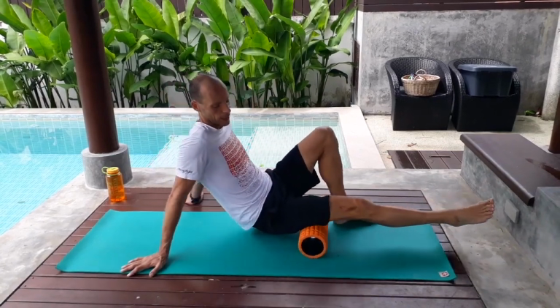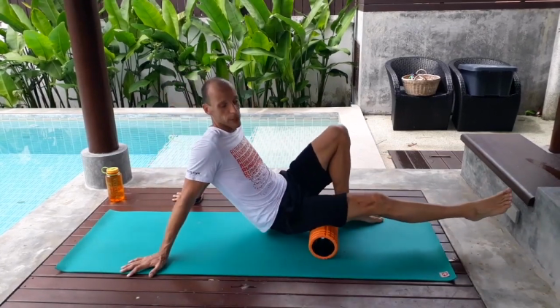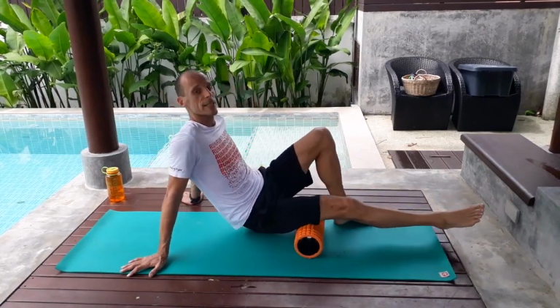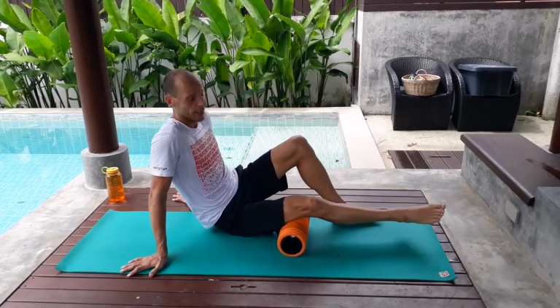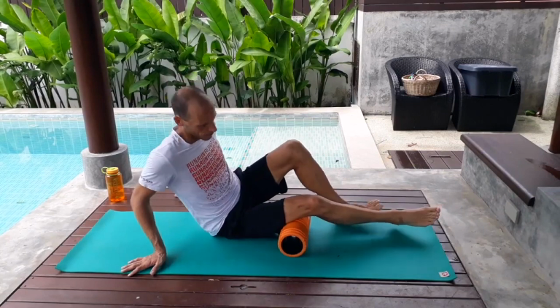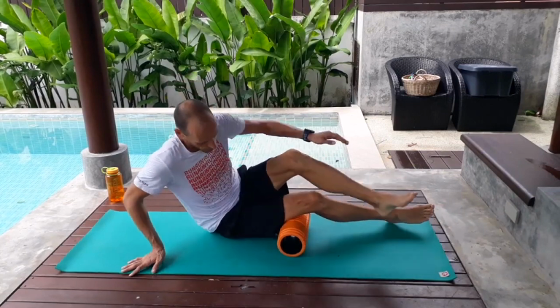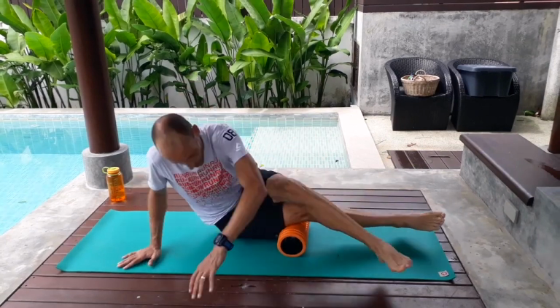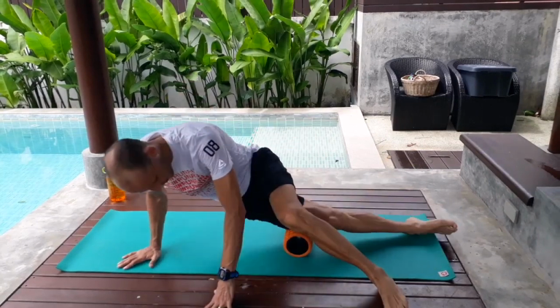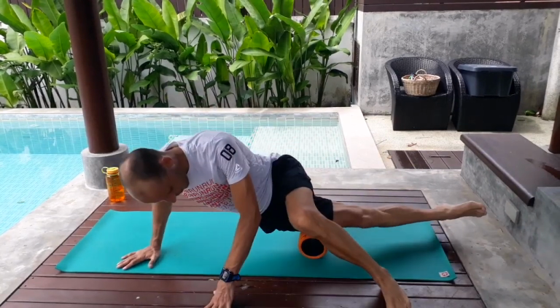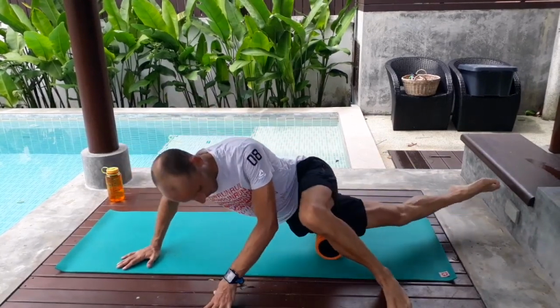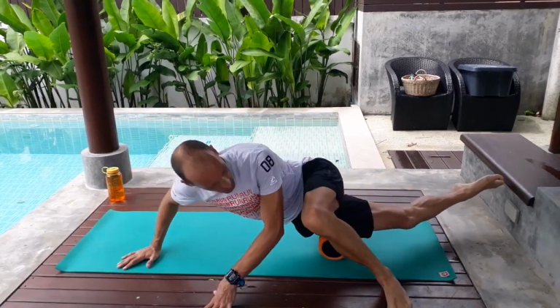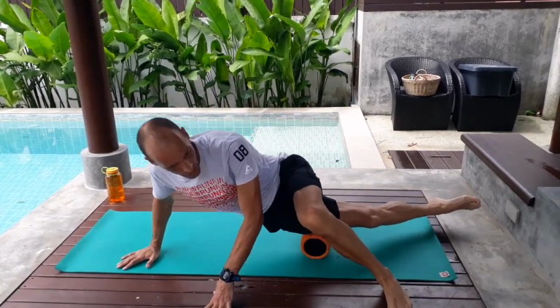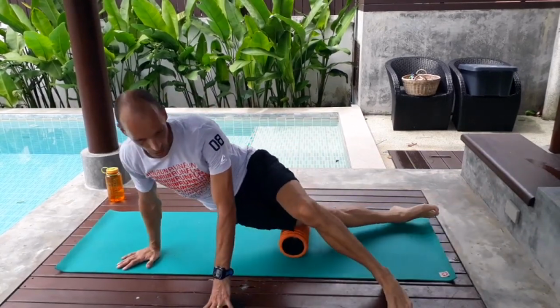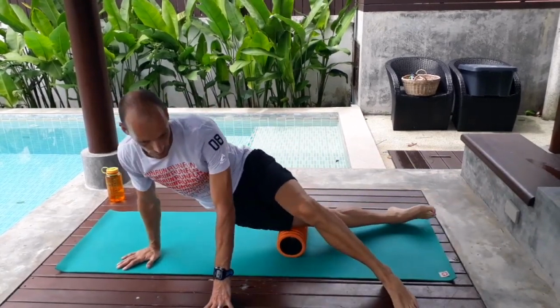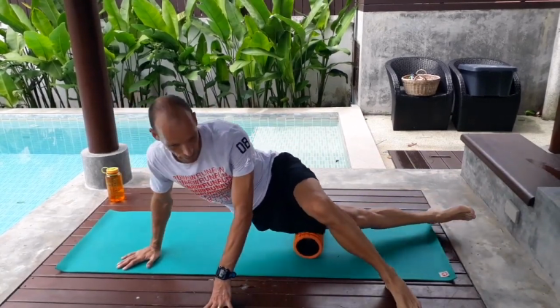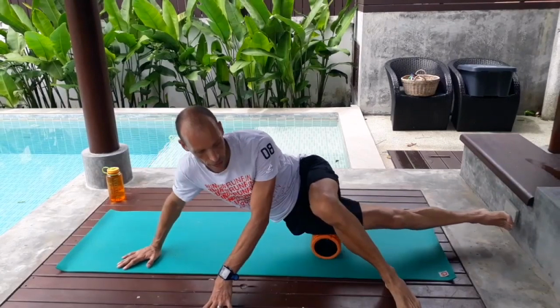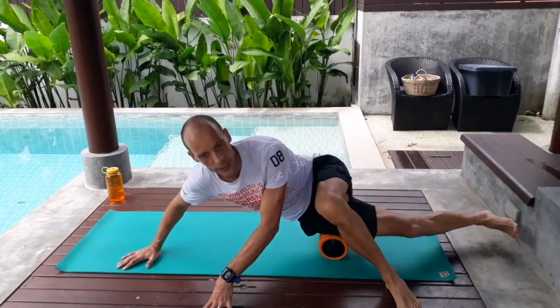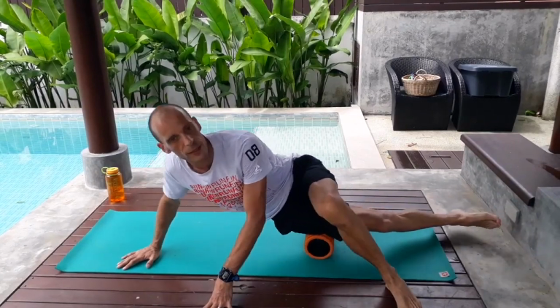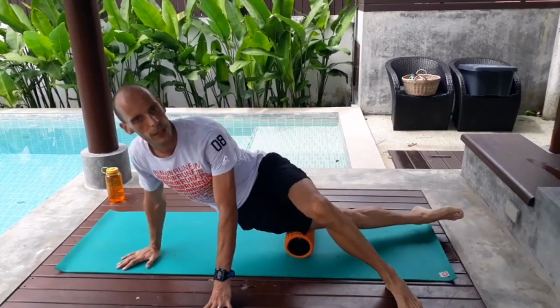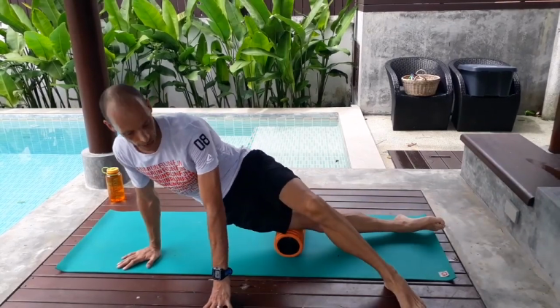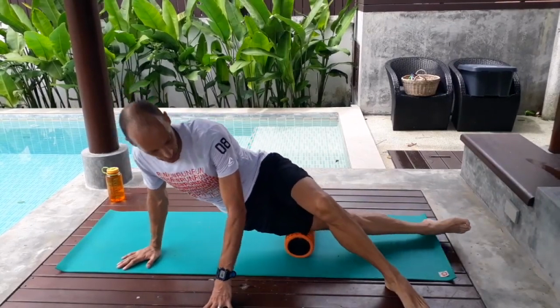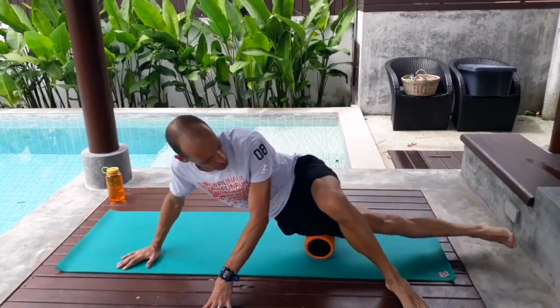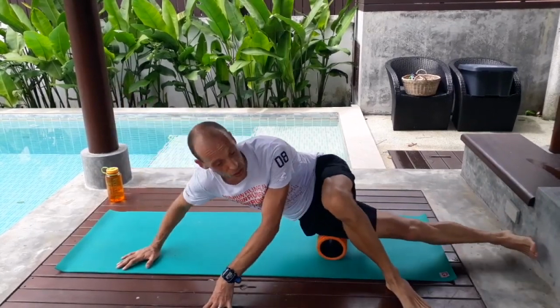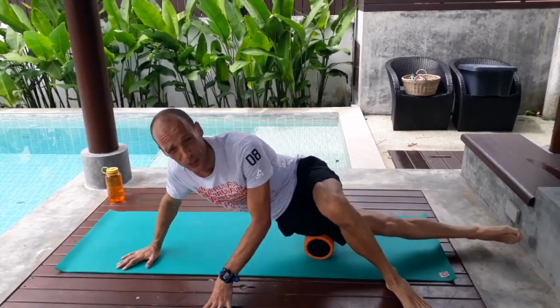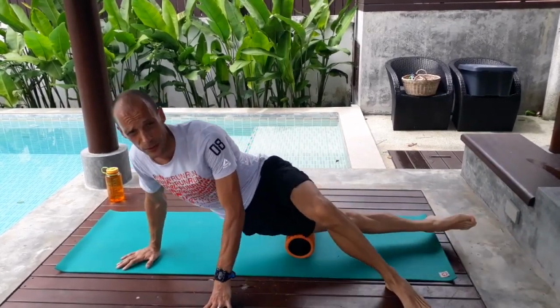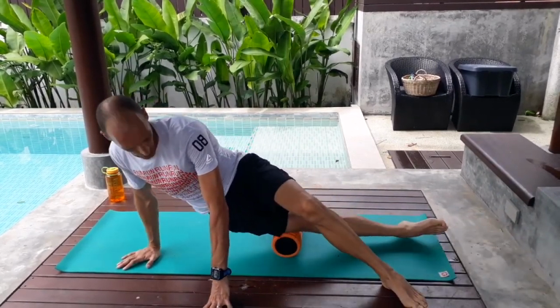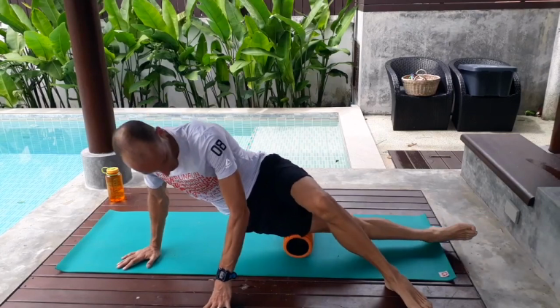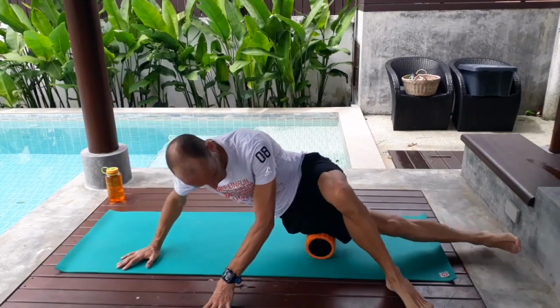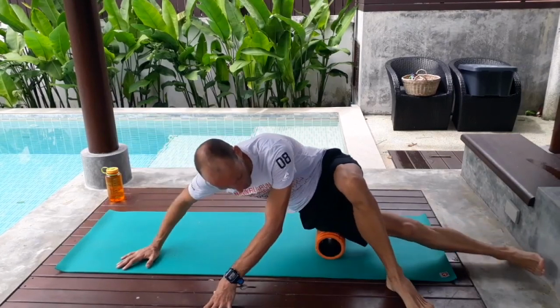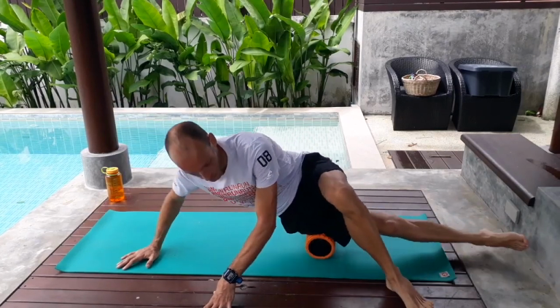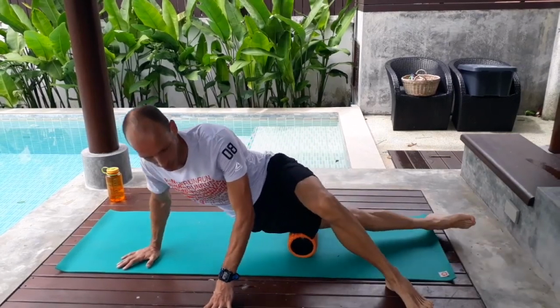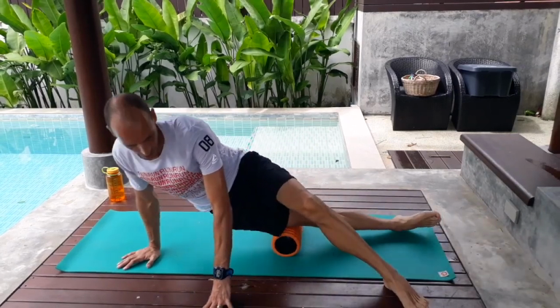Now rolling your IT band is, for a lot of people, quite painful because they tend to get really sore there. Start with loosening up your hip first and then the IT band will feel a lot better.